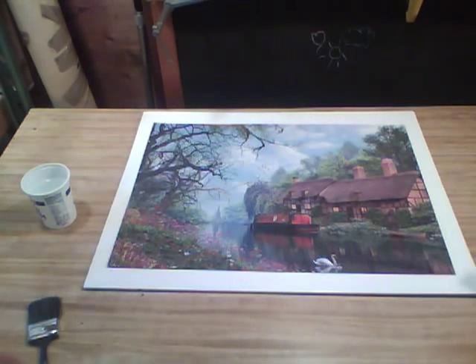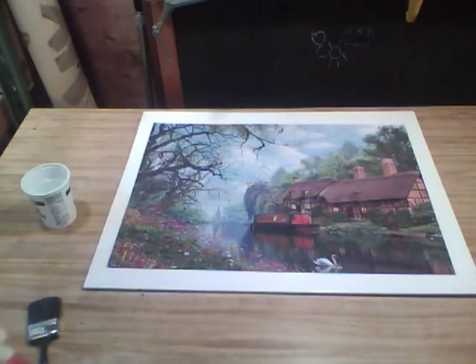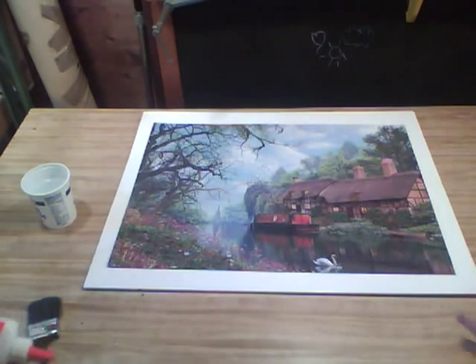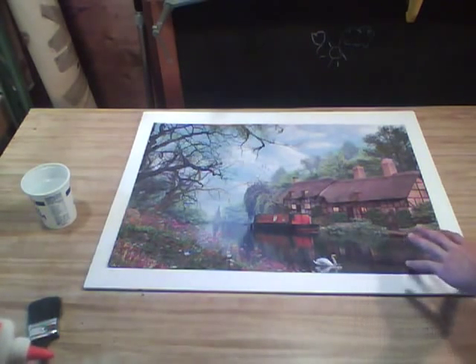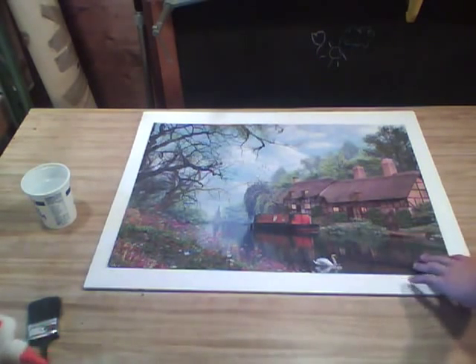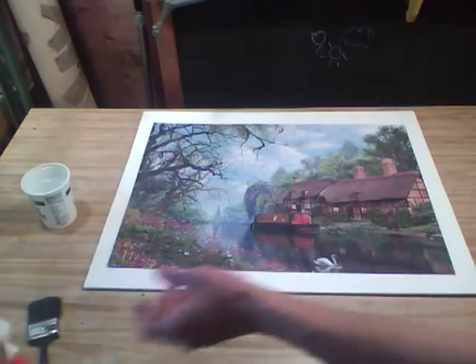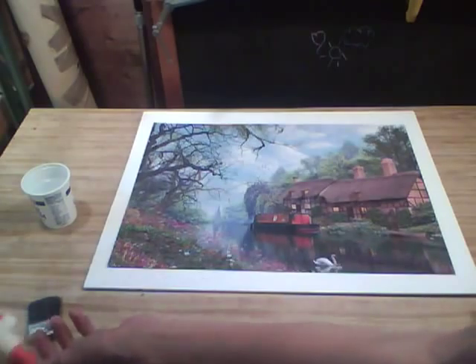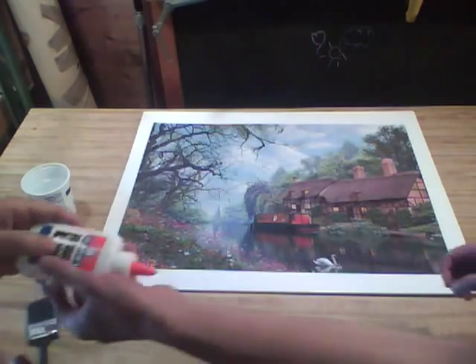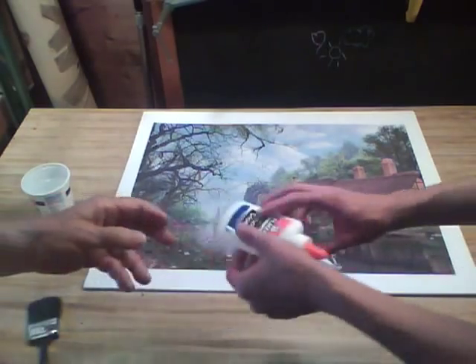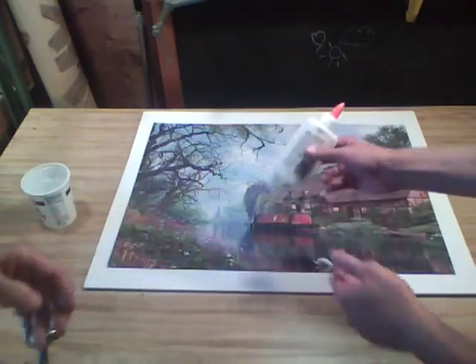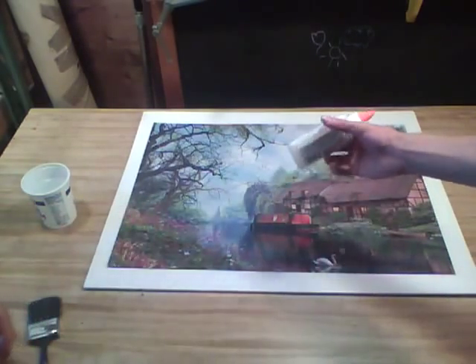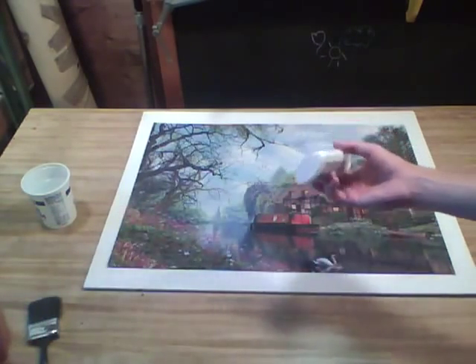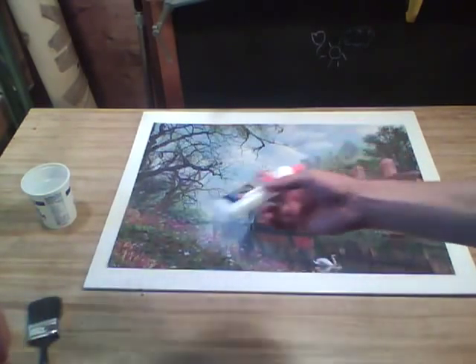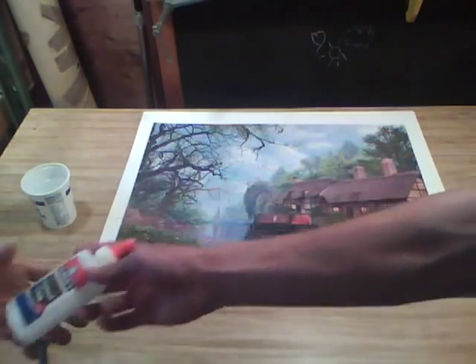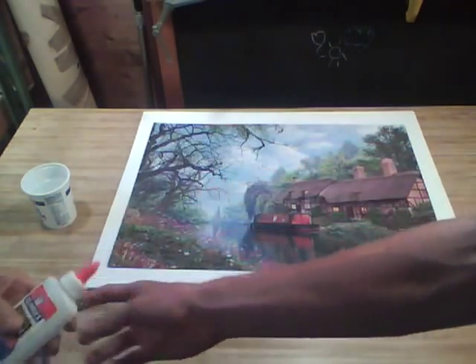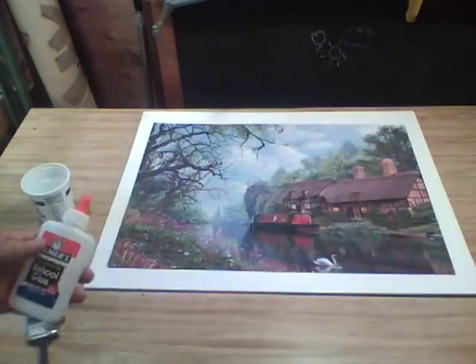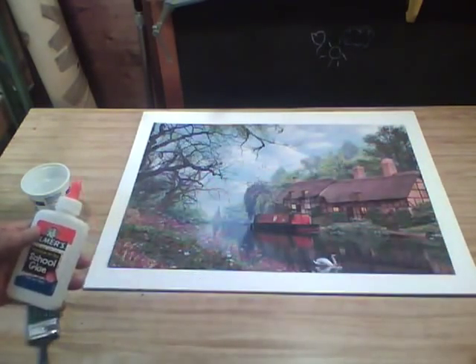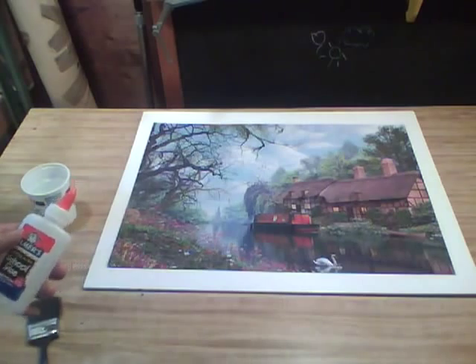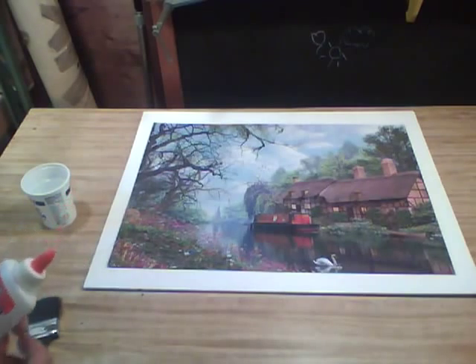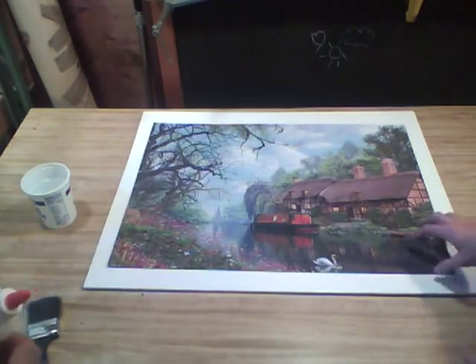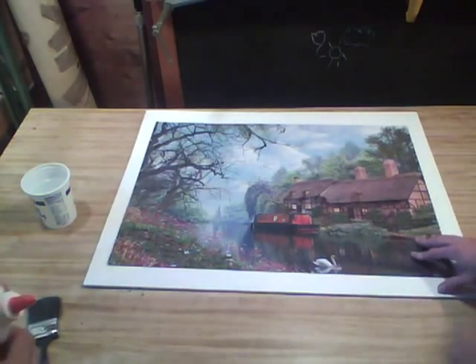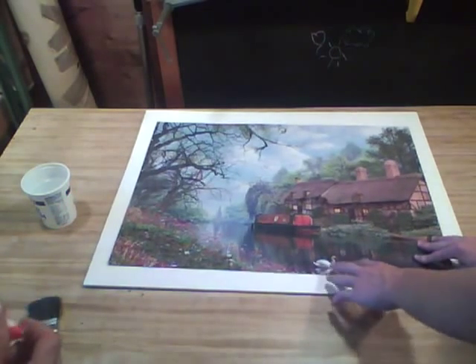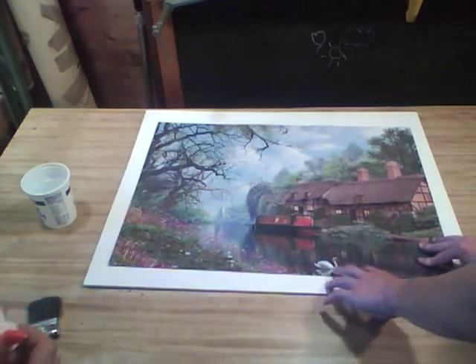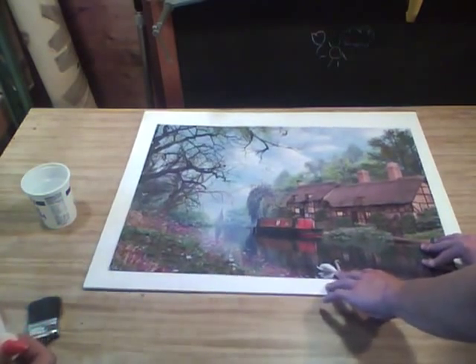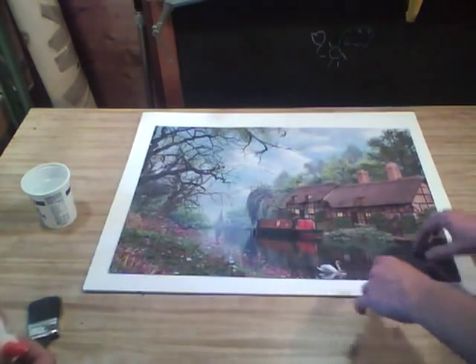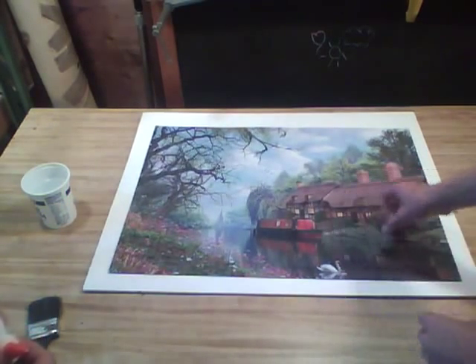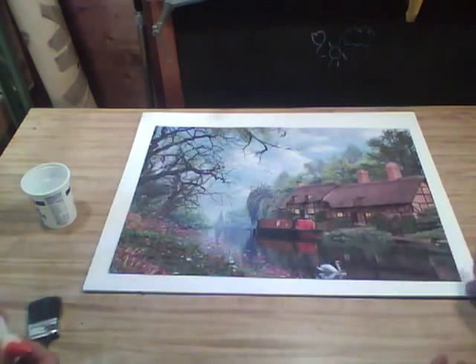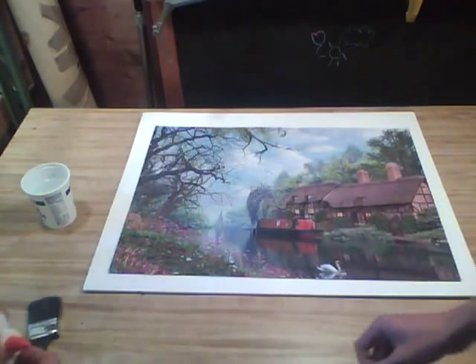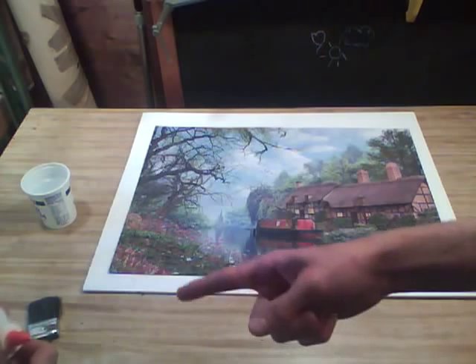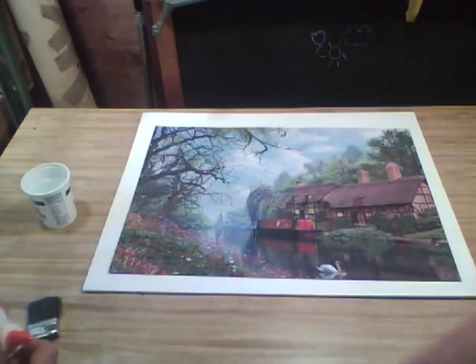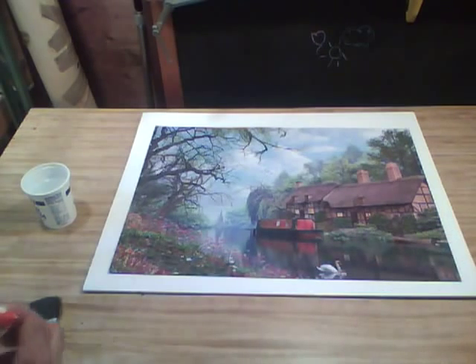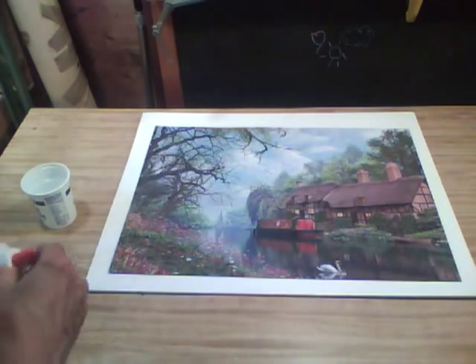So what we're going to start with — you're just going to need normal Elmer's glue, just the standard. And you're going to take your puzzle, put it front side up on the table, and grandfather, take it over.